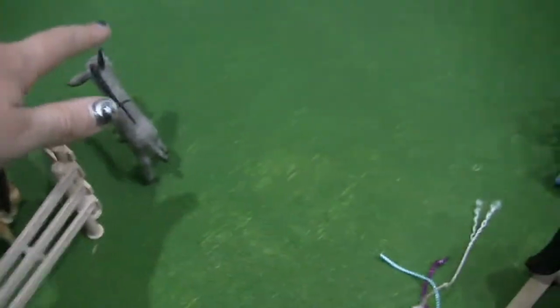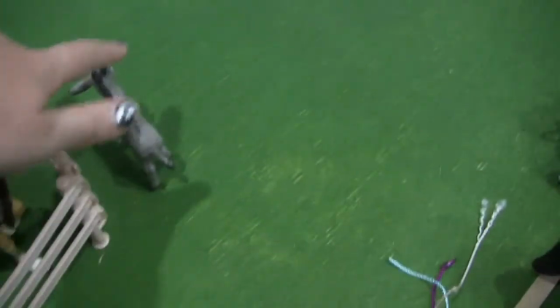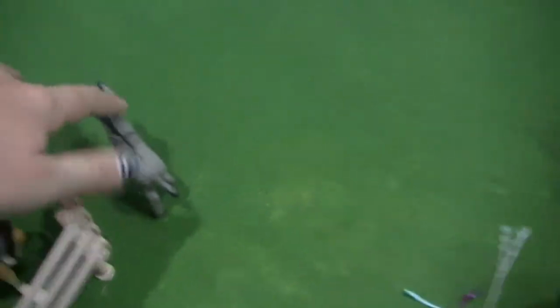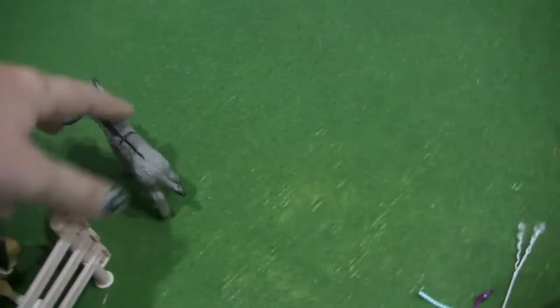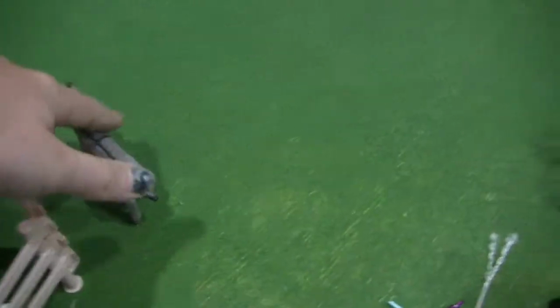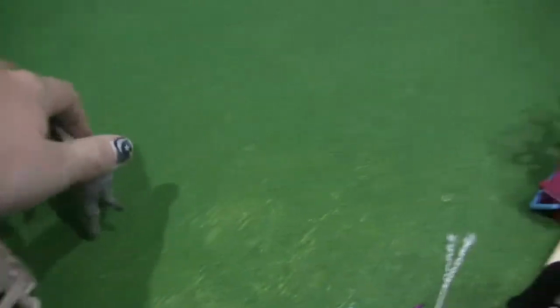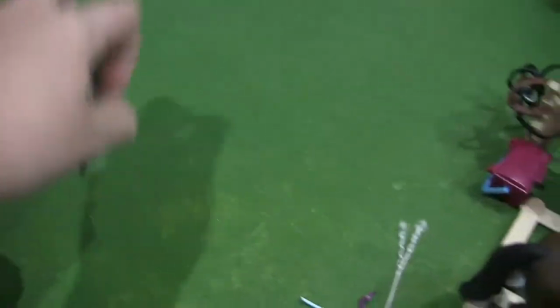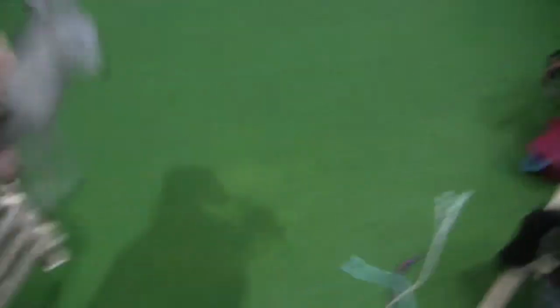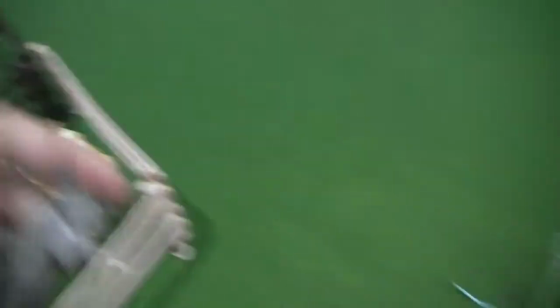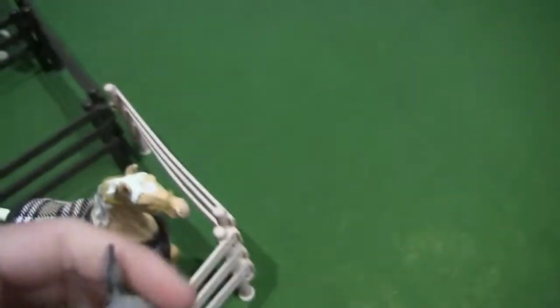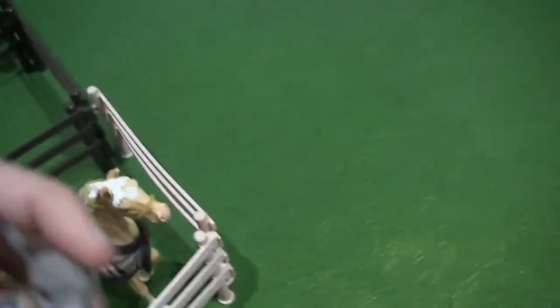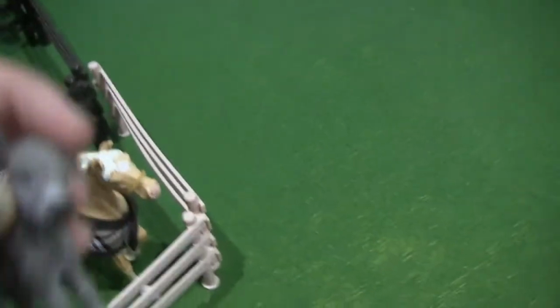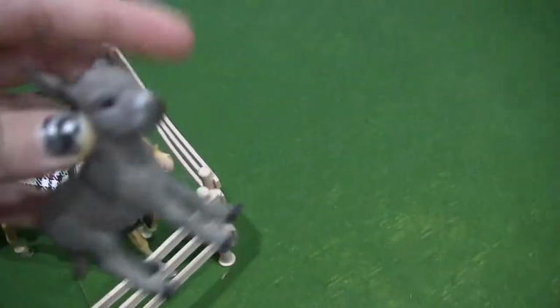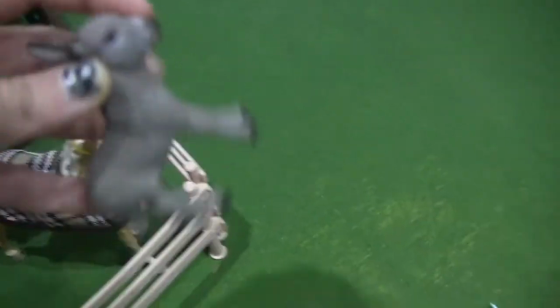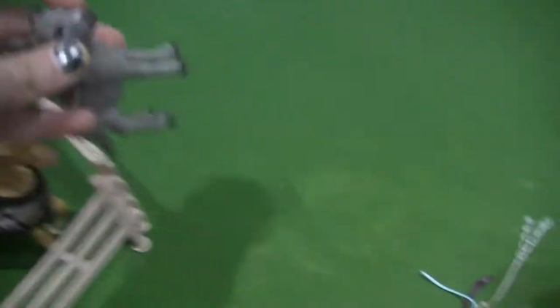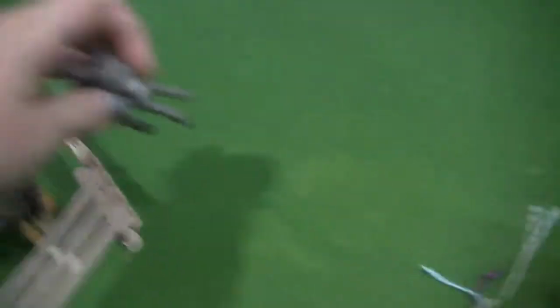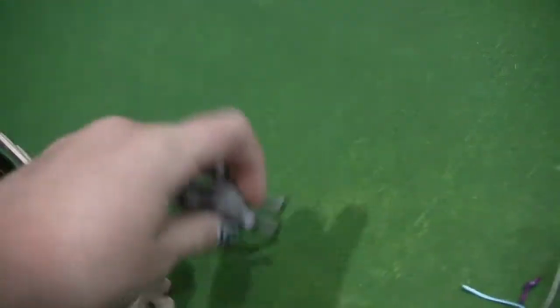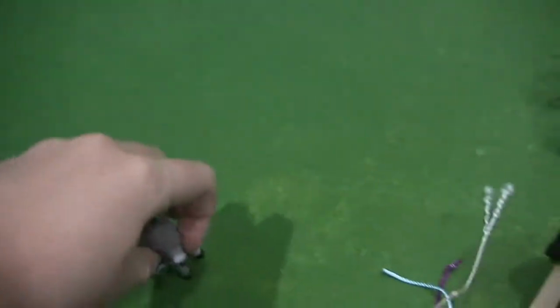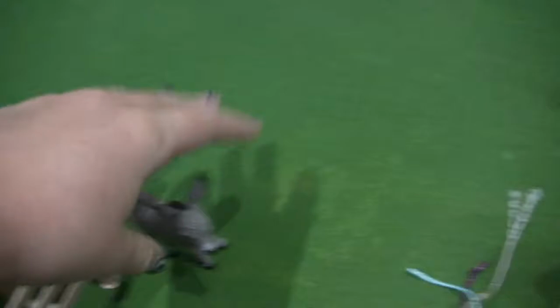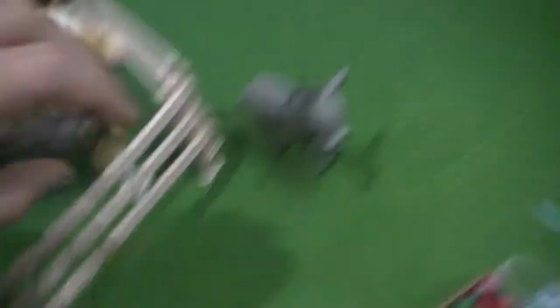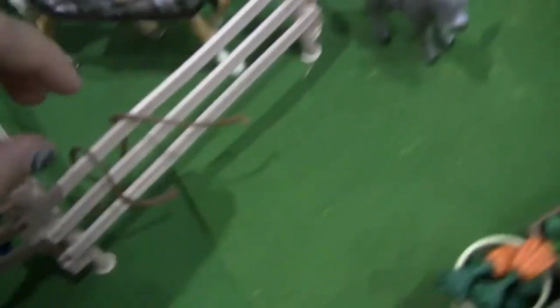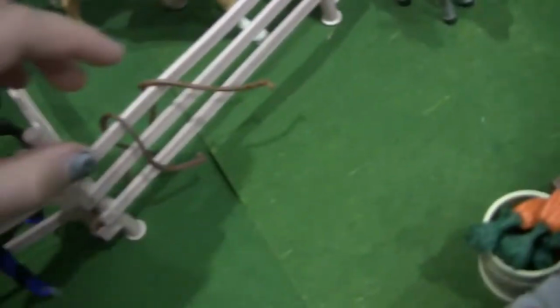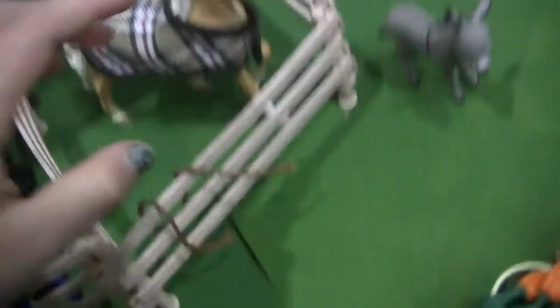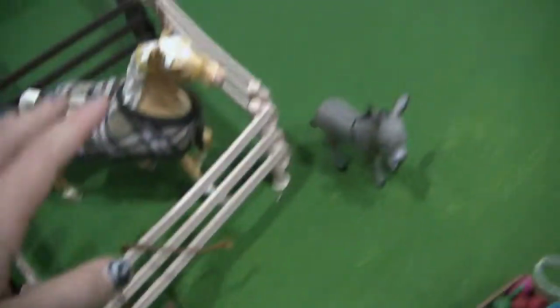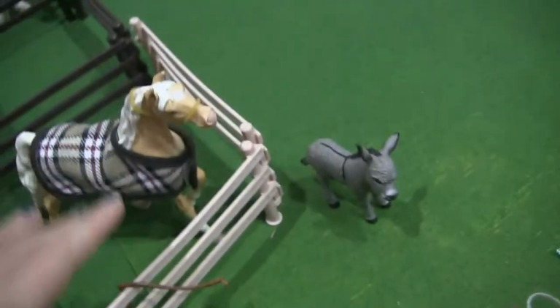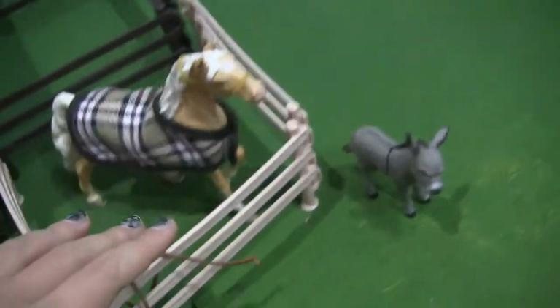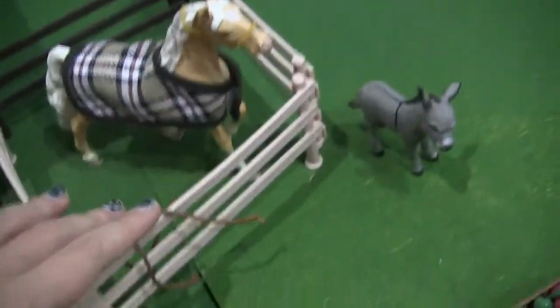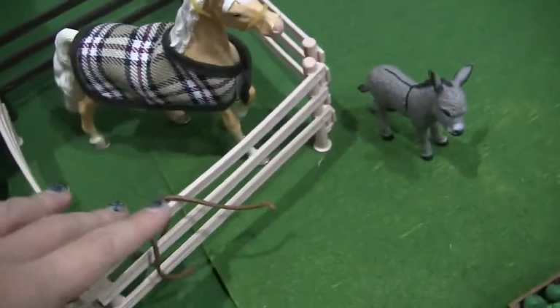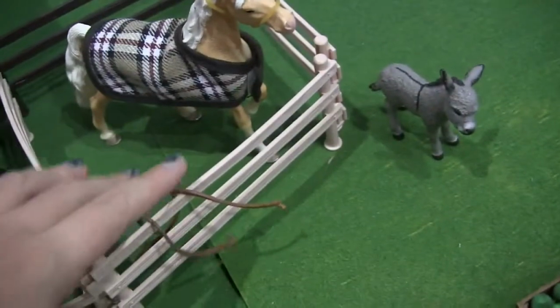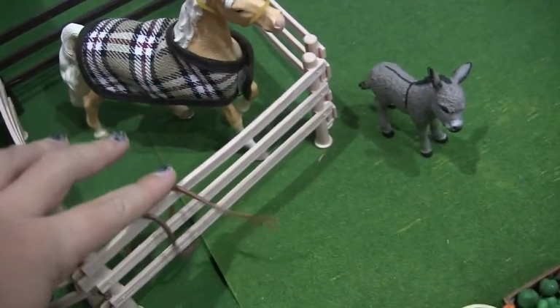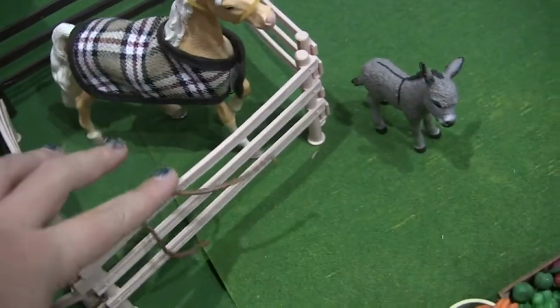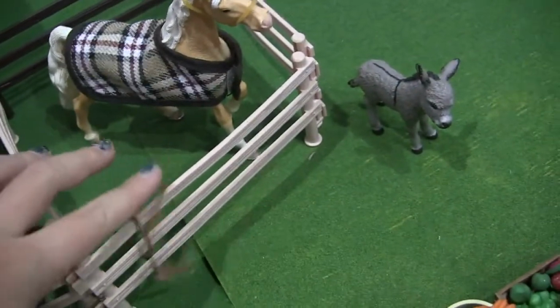This is Duncan, our little farm donkey. And on Almond Milk's stall there are some little lead ropes.